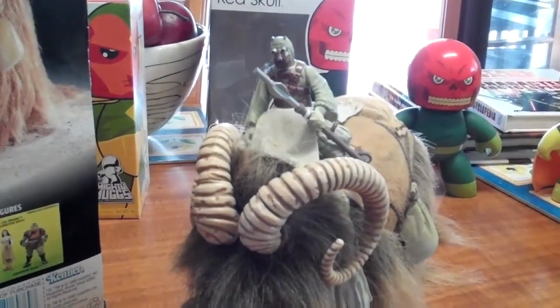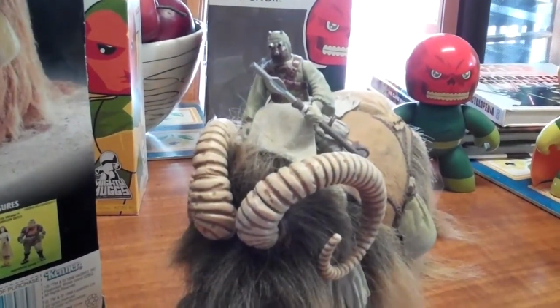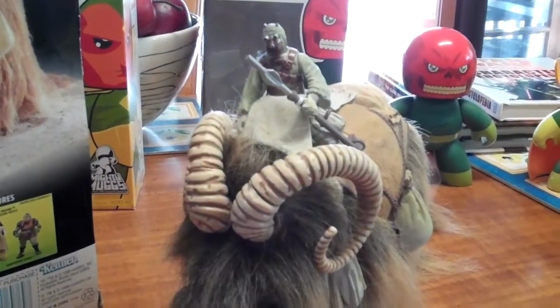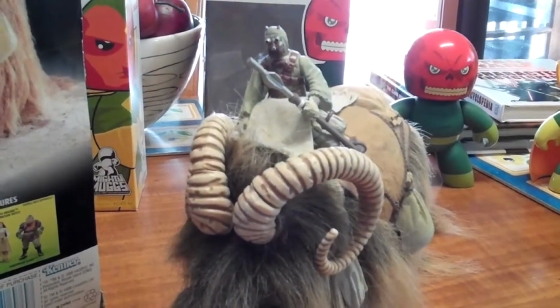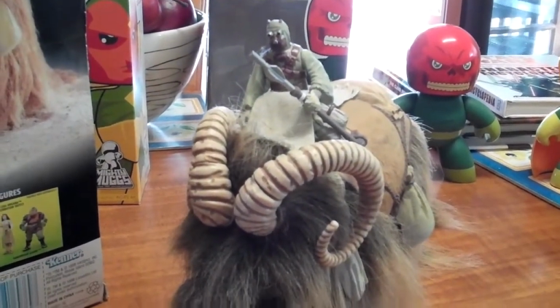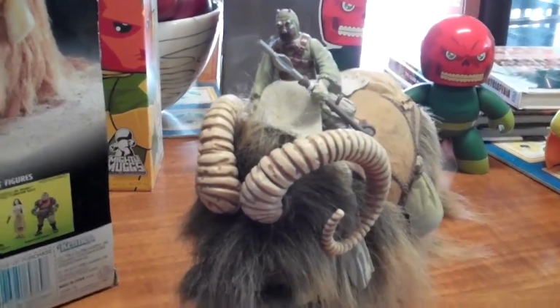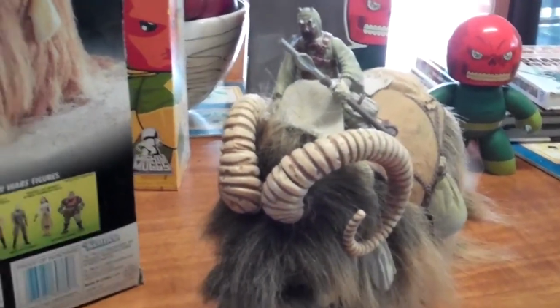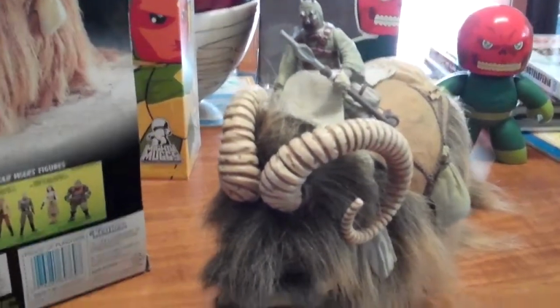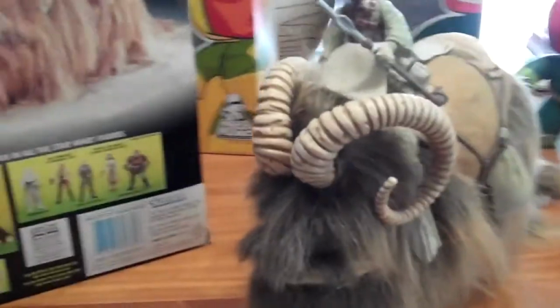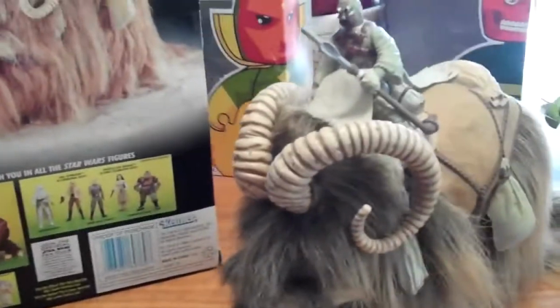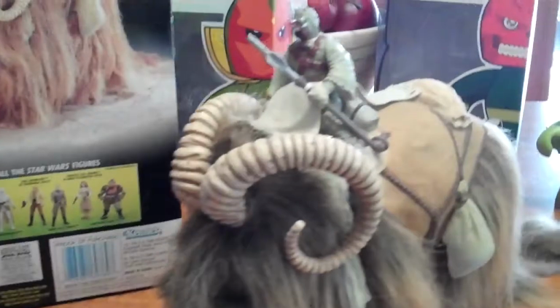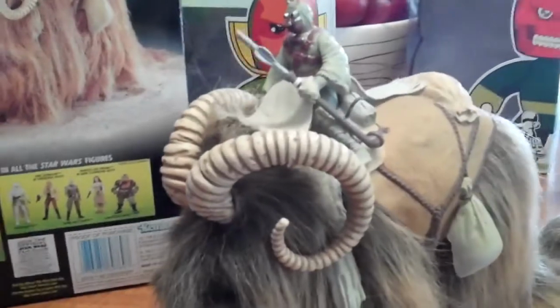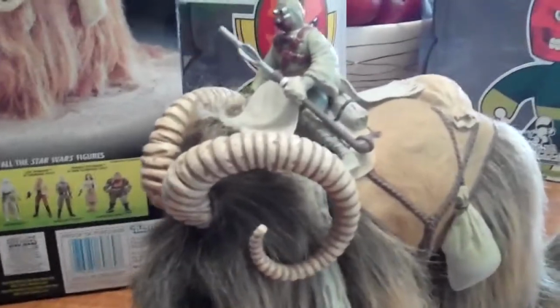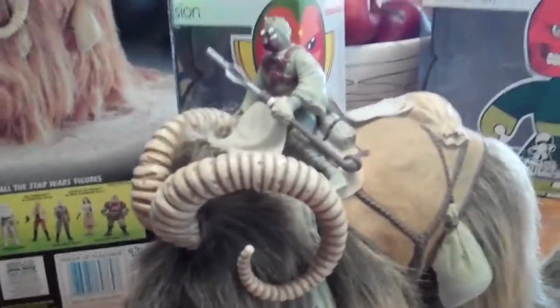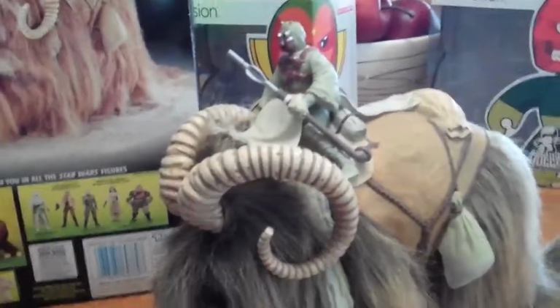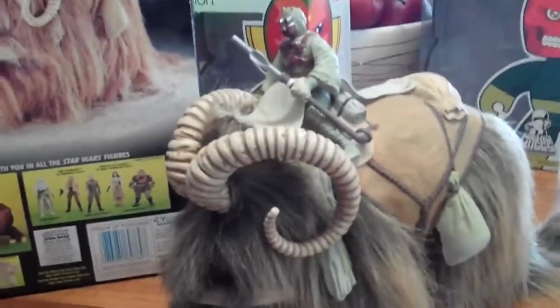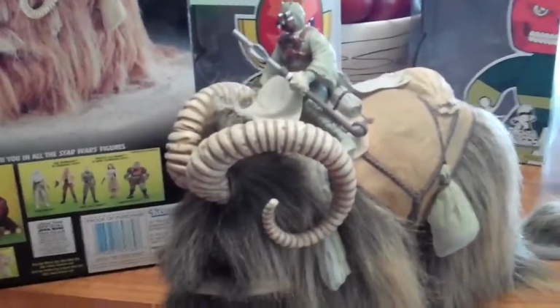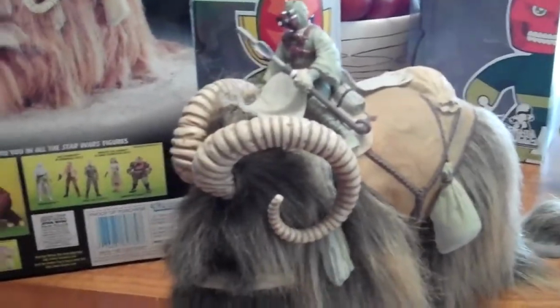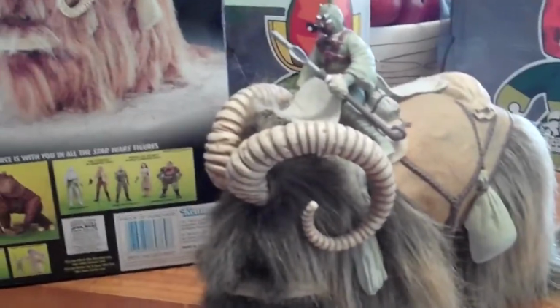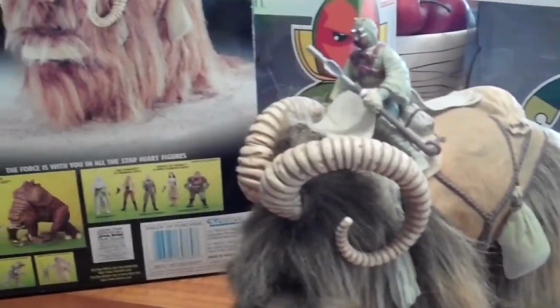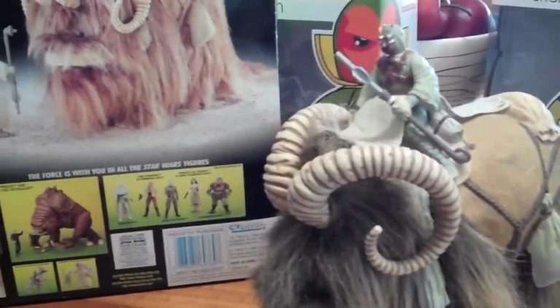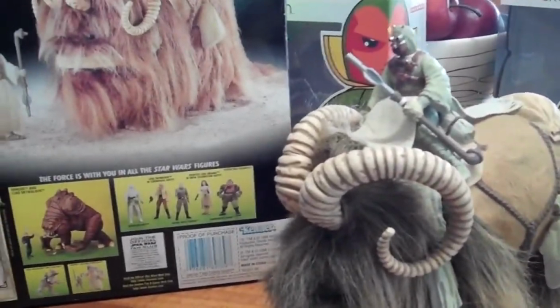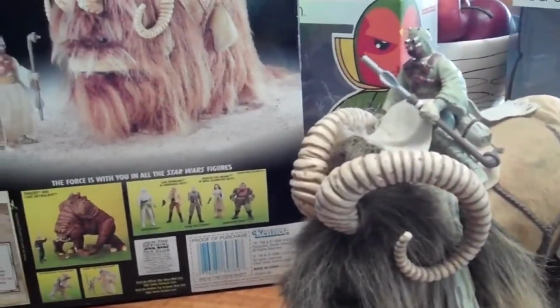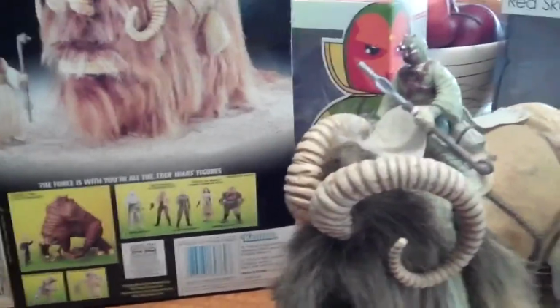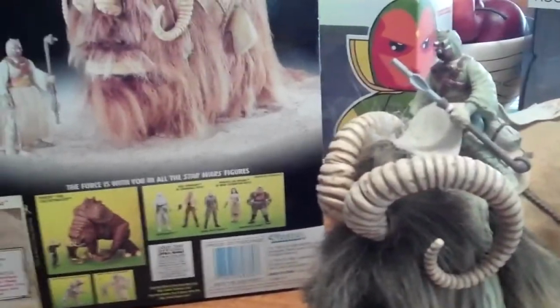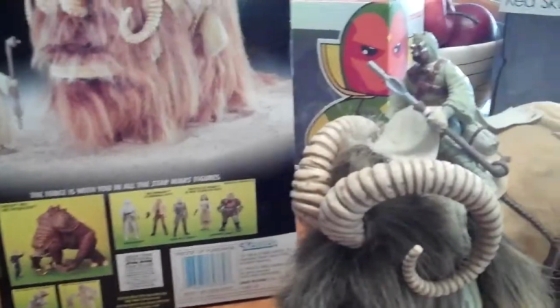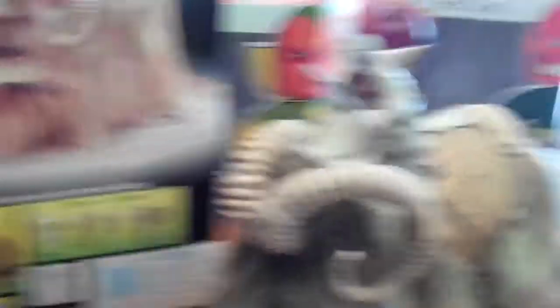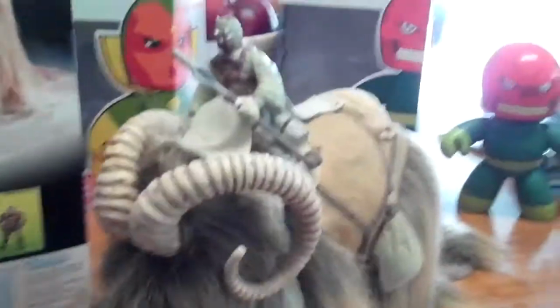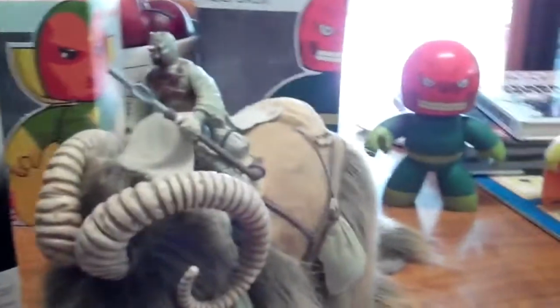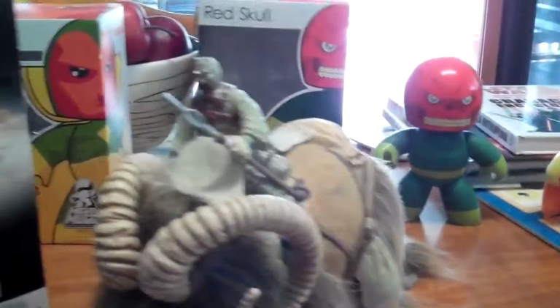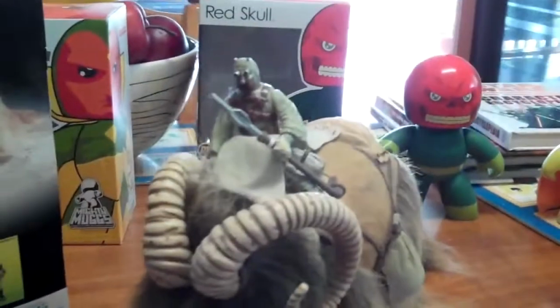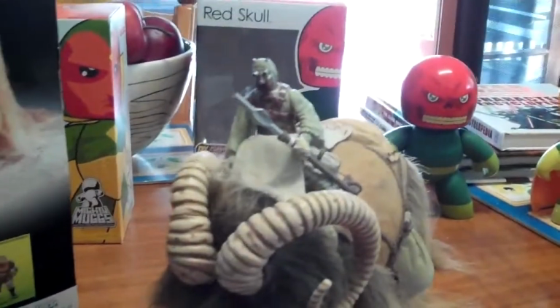G'day everybody and welcome to another YouTube video review. Today we're going to be having a look at the Bantha and Tusken Raider set that came out from Kenner in about 1996 I think, from Reading the Box.